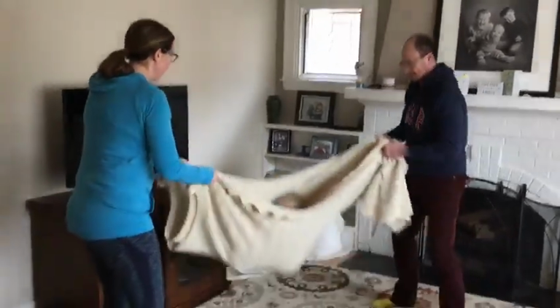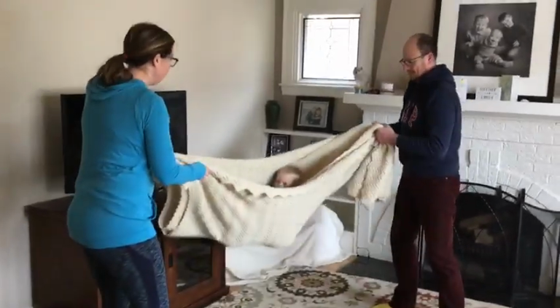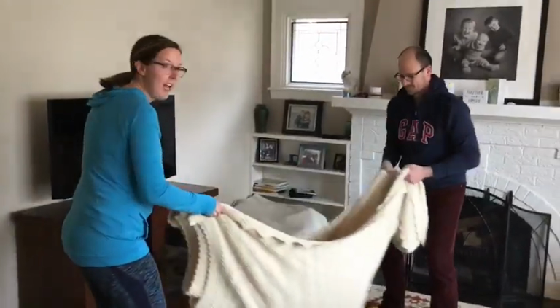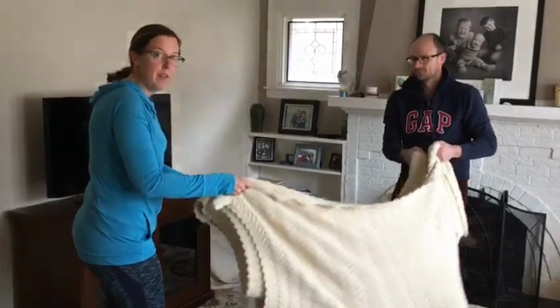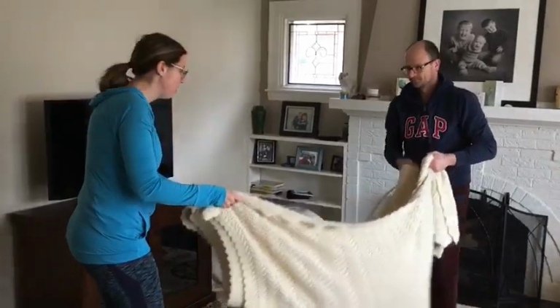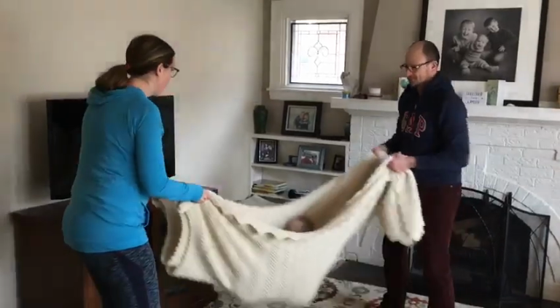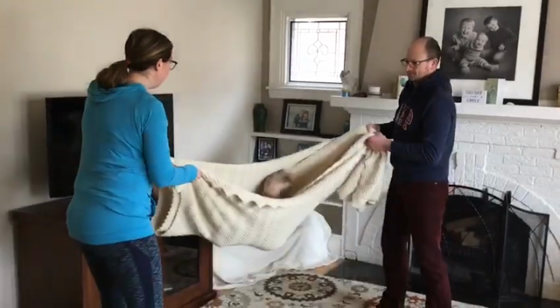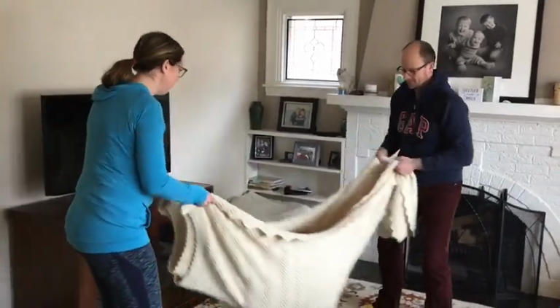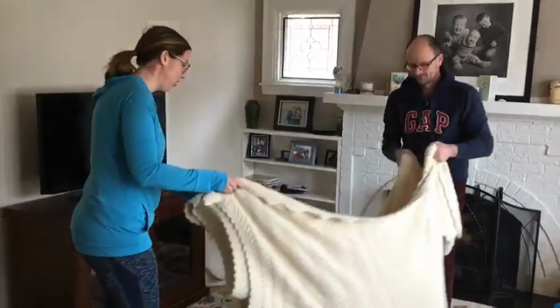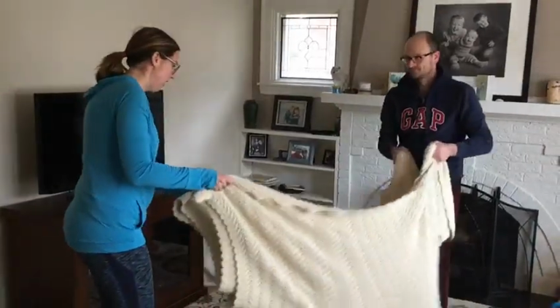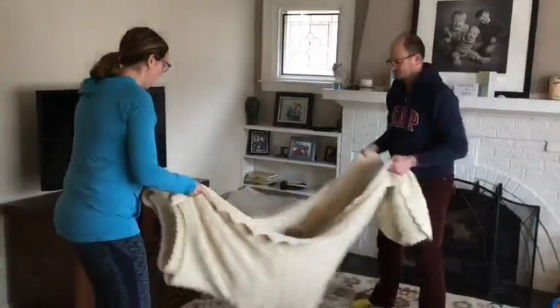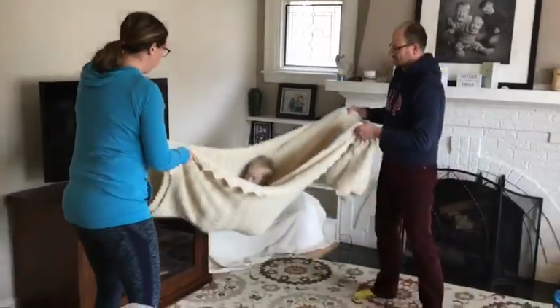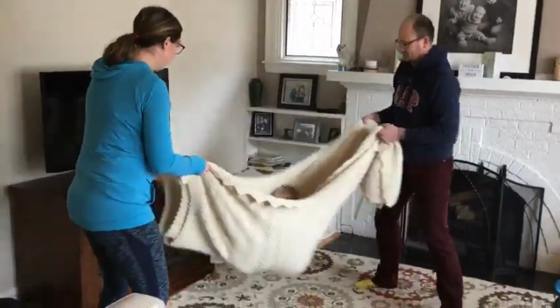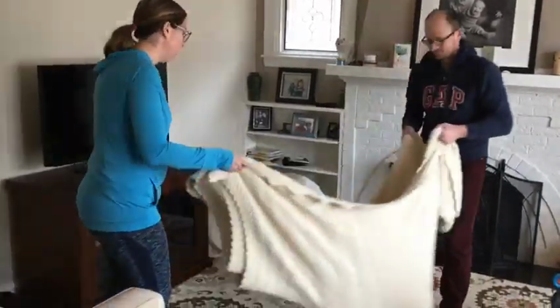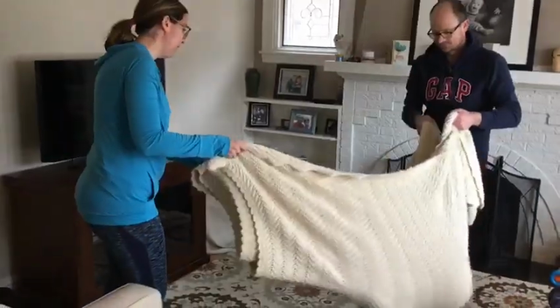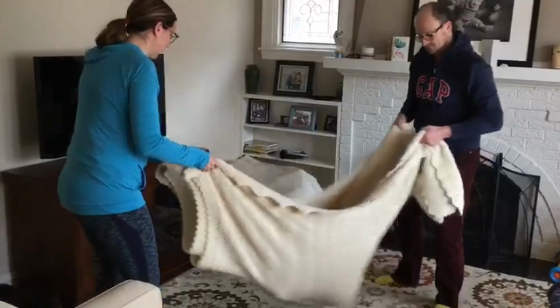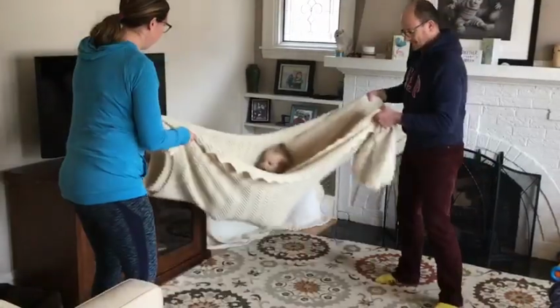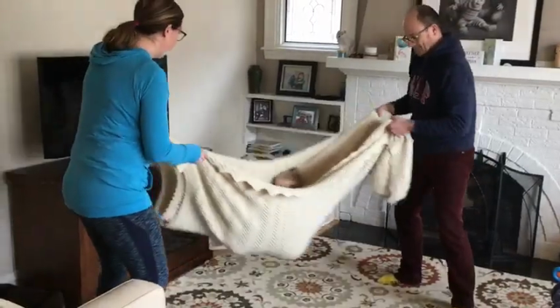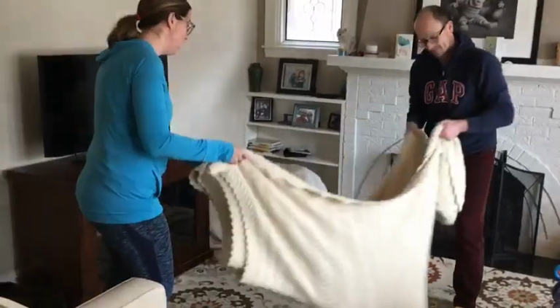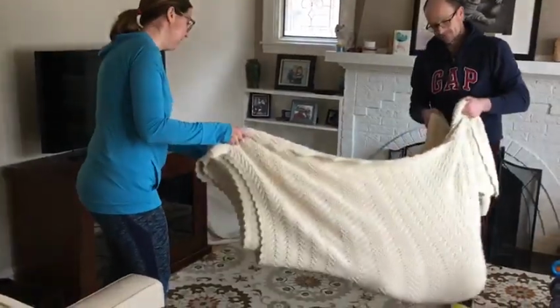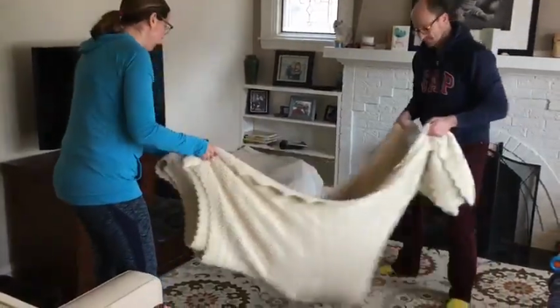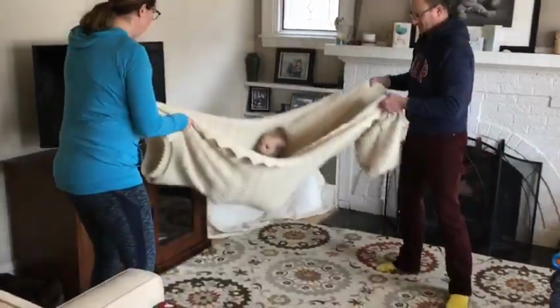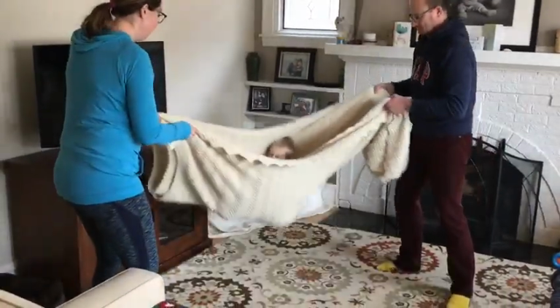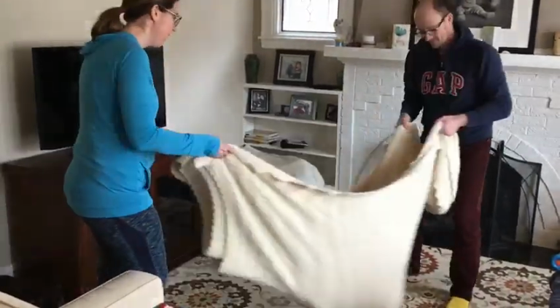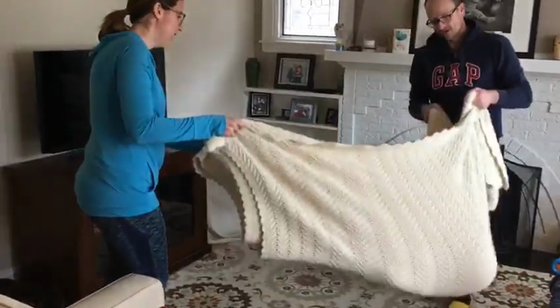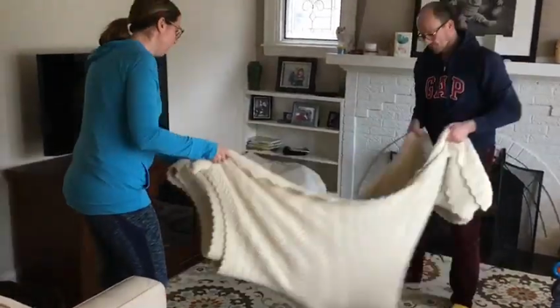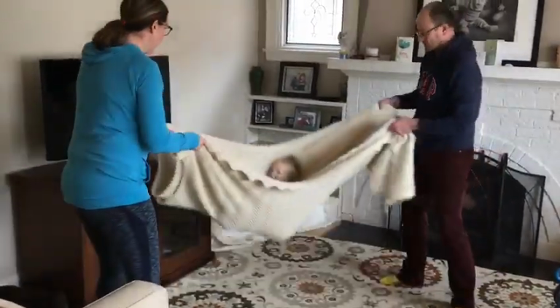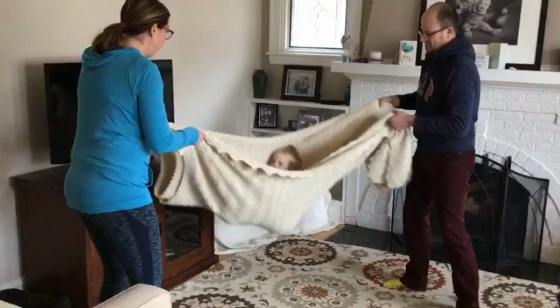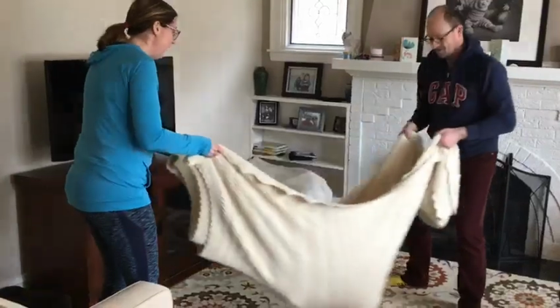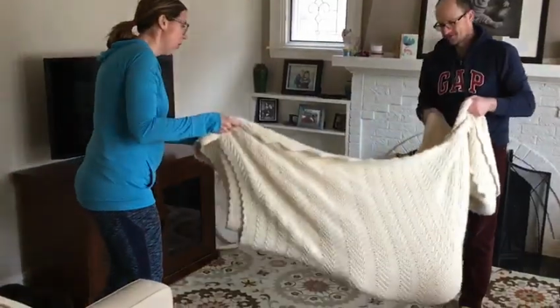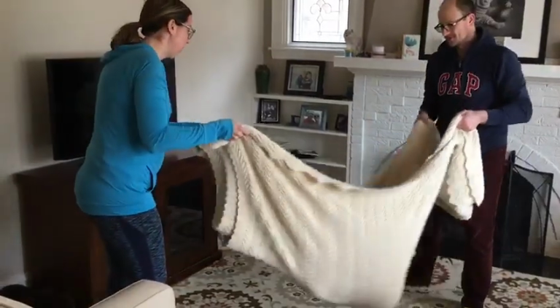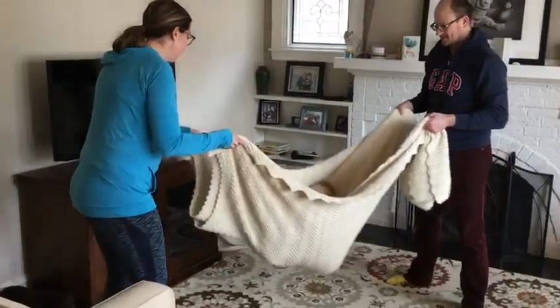This is a good activity to try to work in language. We're going to give him a few more swings and count to five. One, two, three, four, five. We're going to put him down.